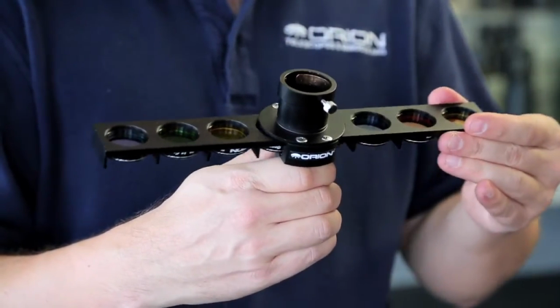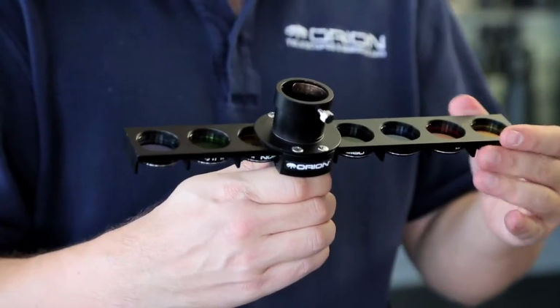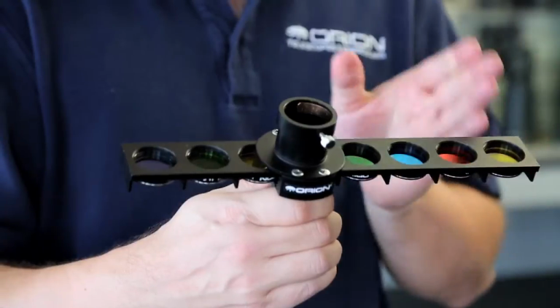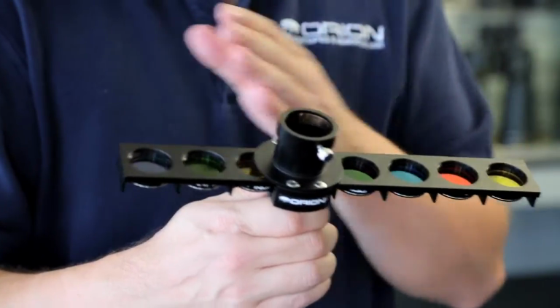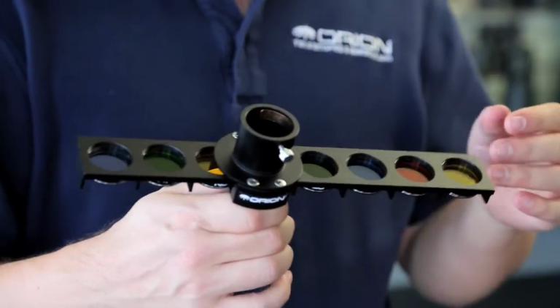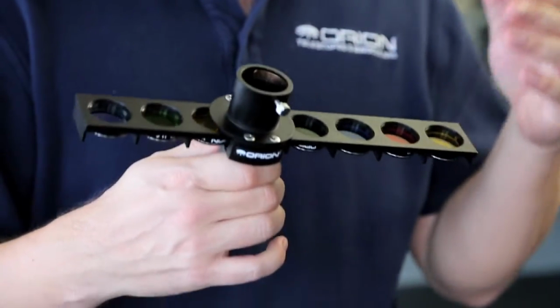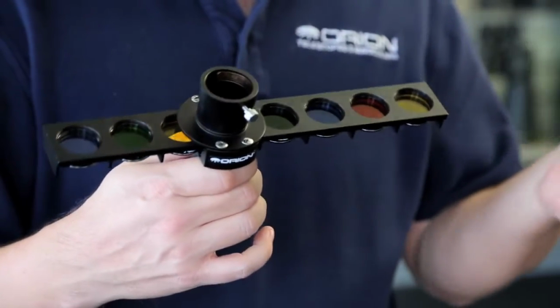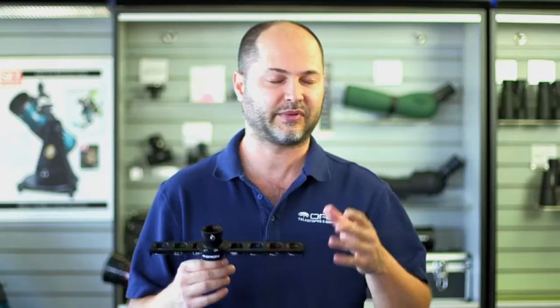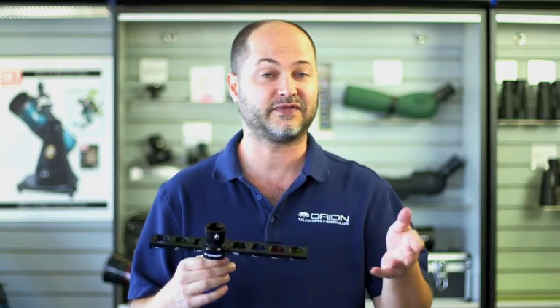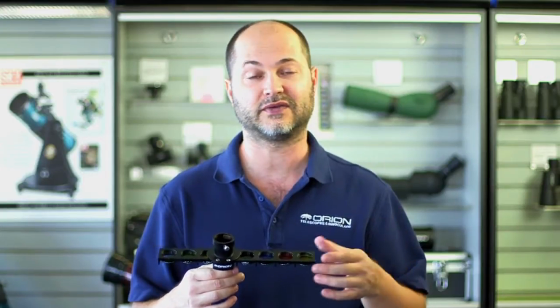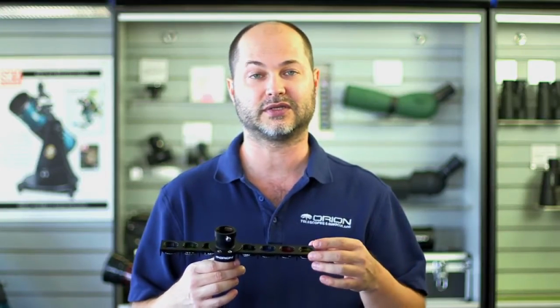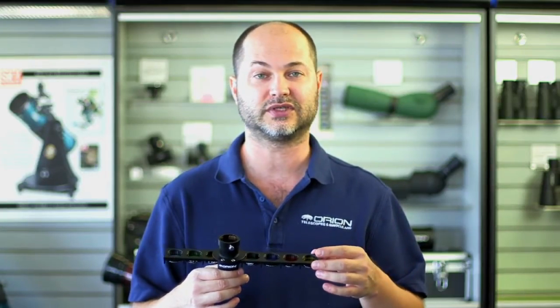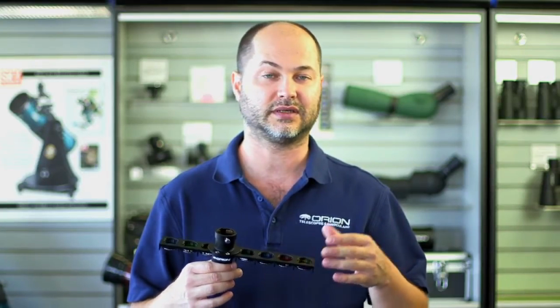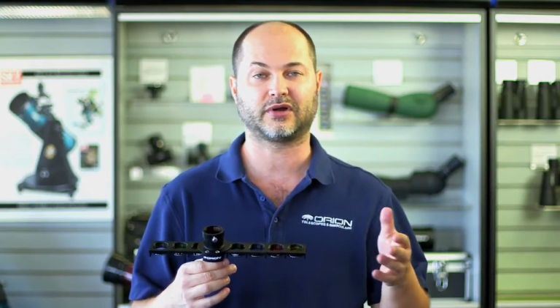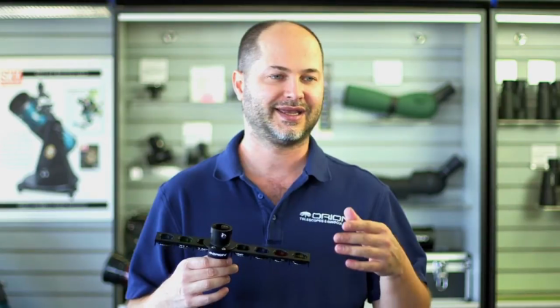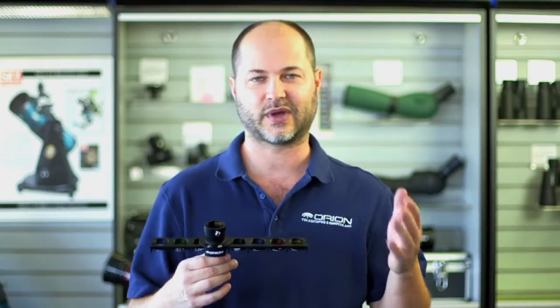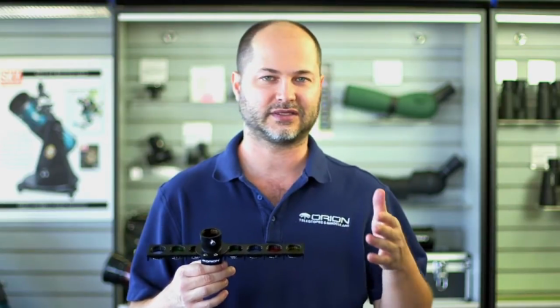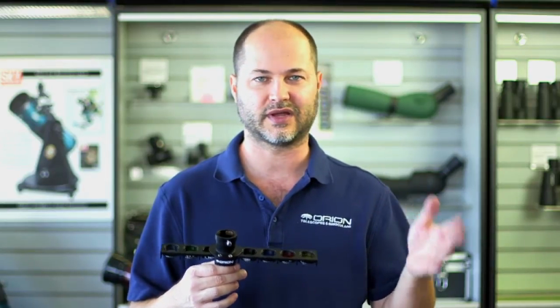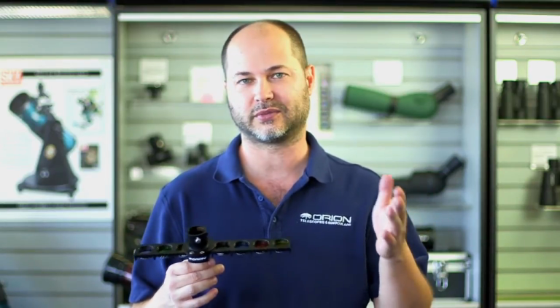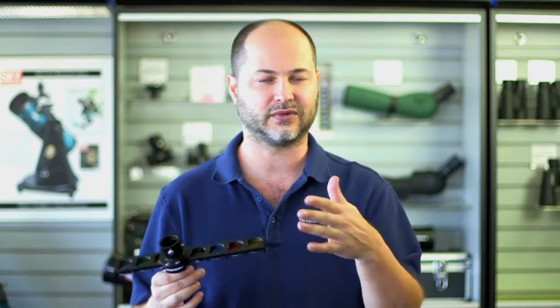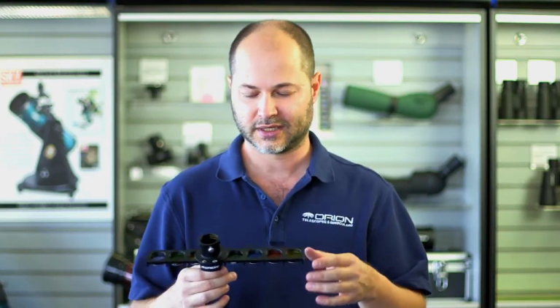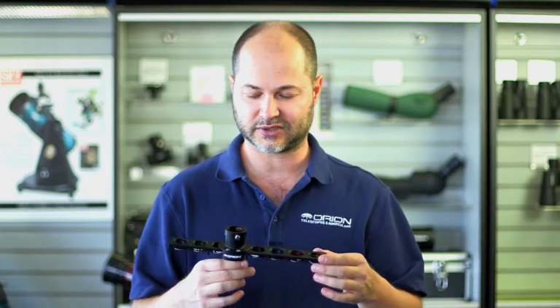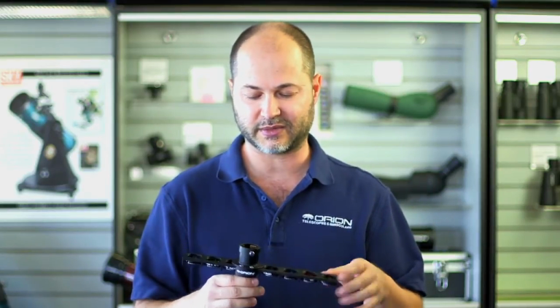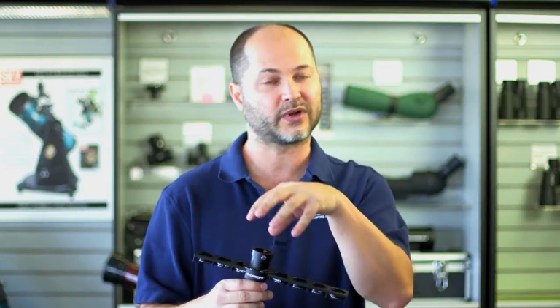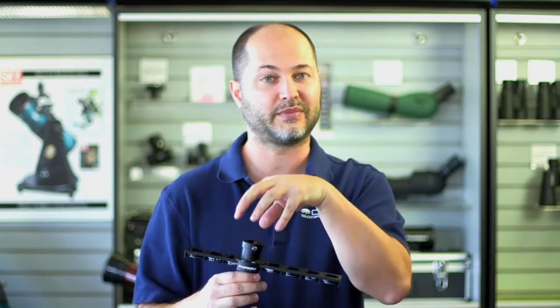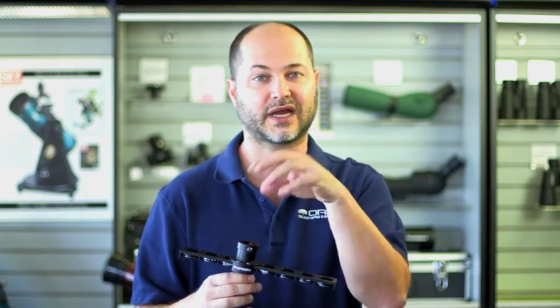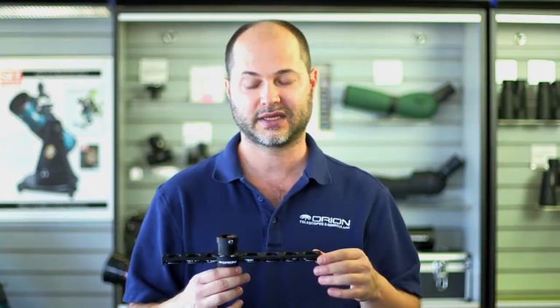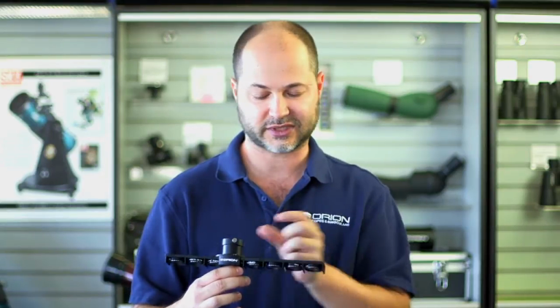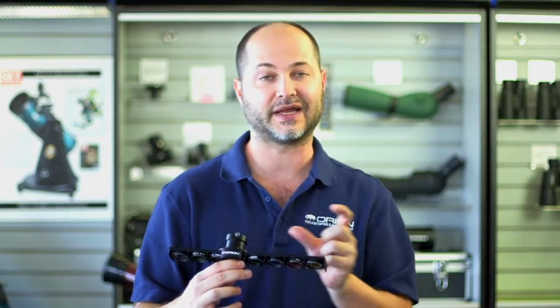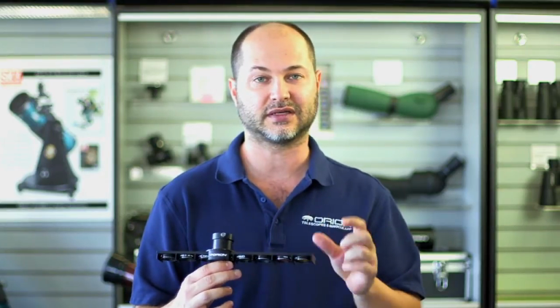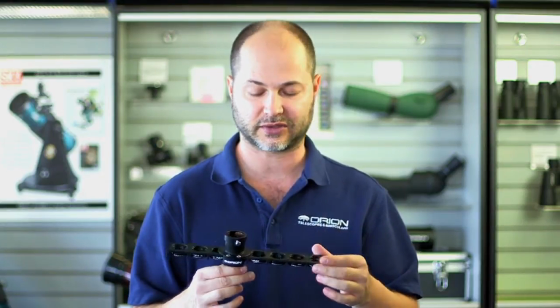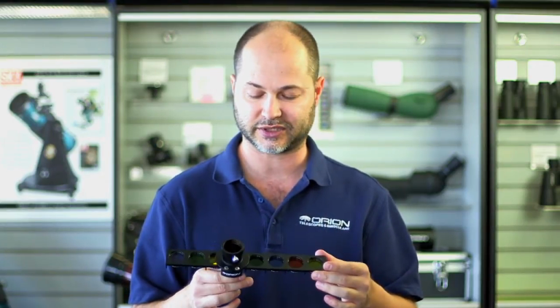And like I said, you can fit up to eight. So this is great for planetary viewing if you wanted to see Jupiter in different wavelengths using a red filter, blue, or green. You can use it for imaging with one of the little webcam-style cameras and just slide the right filter into position.